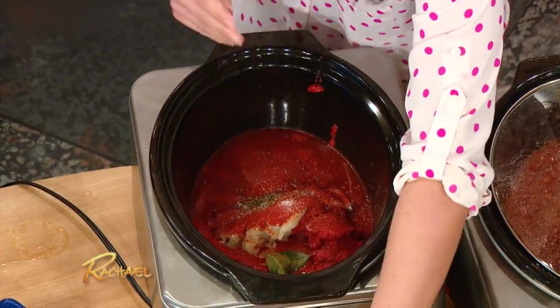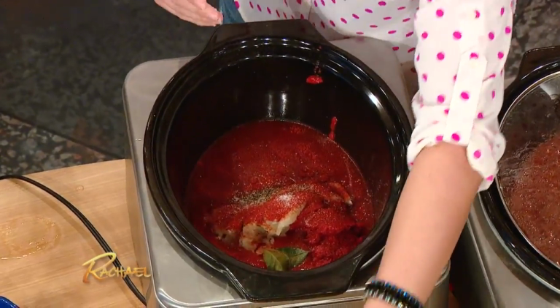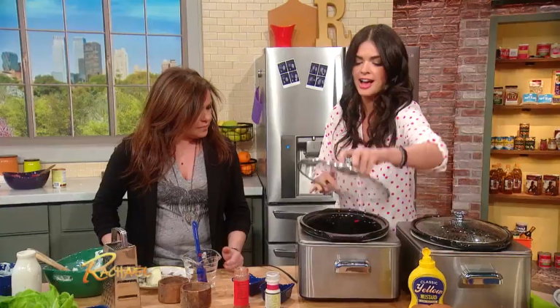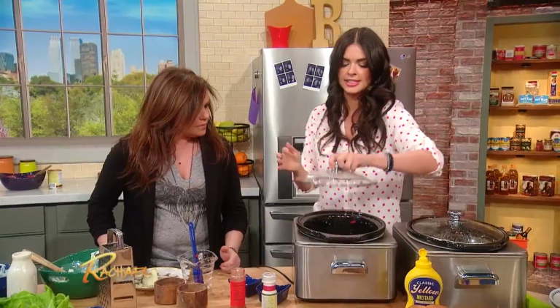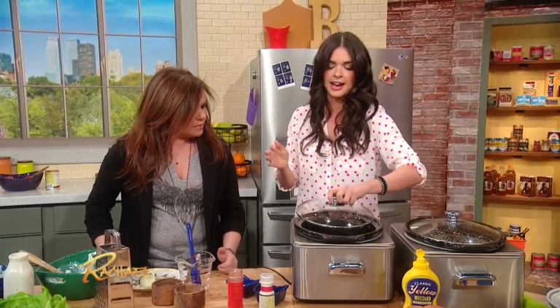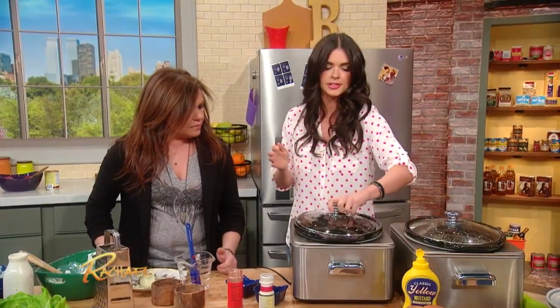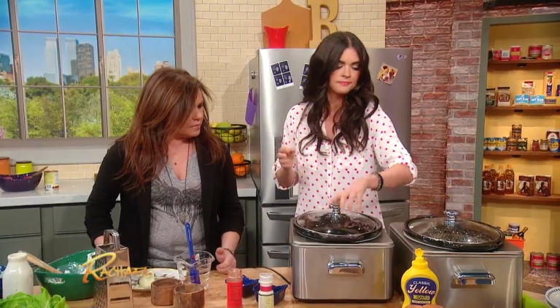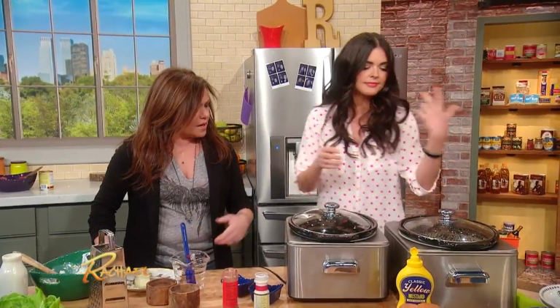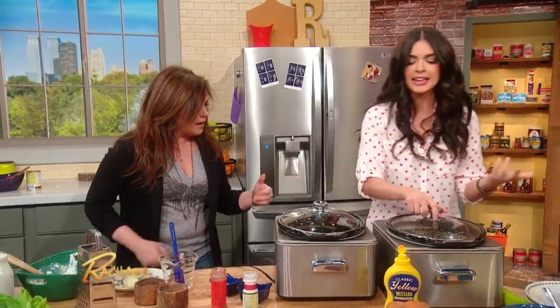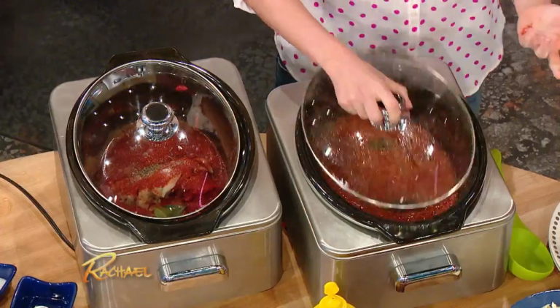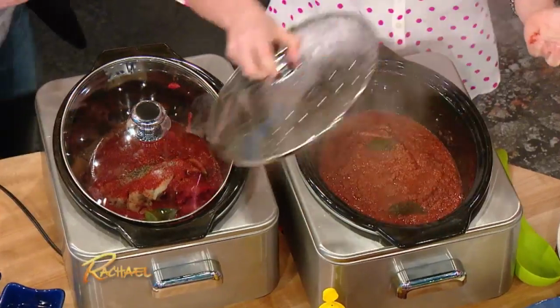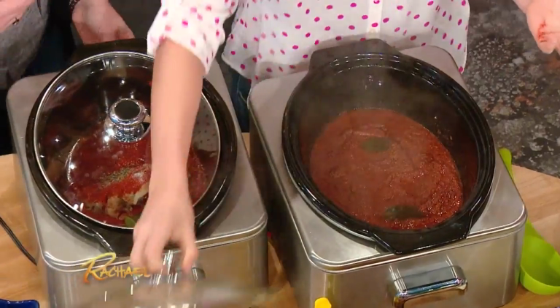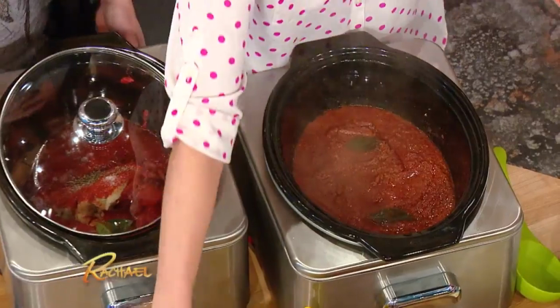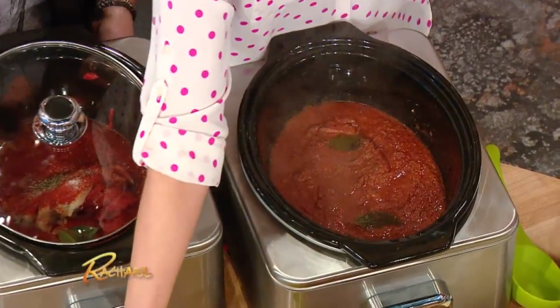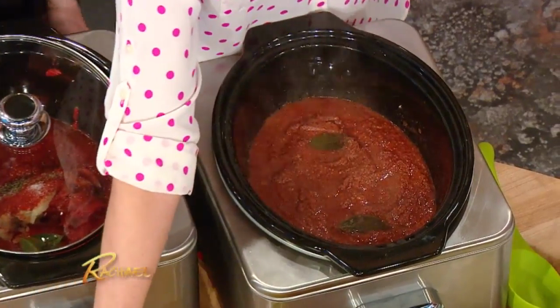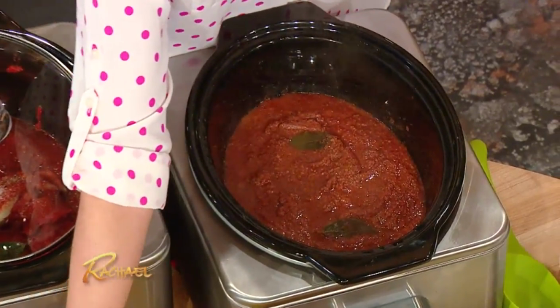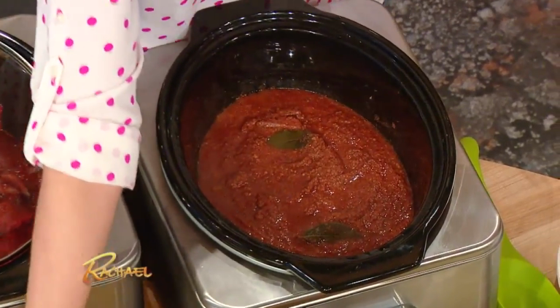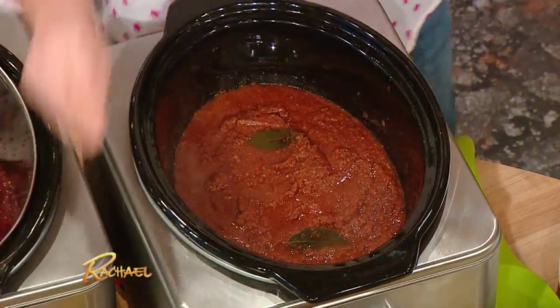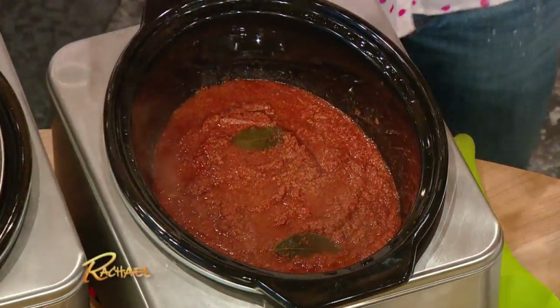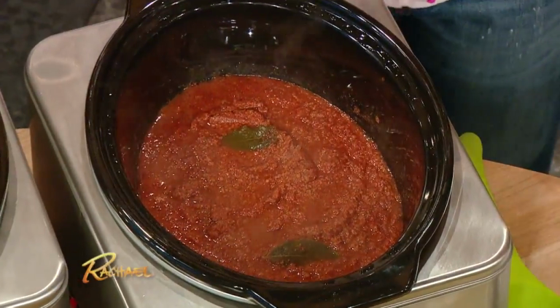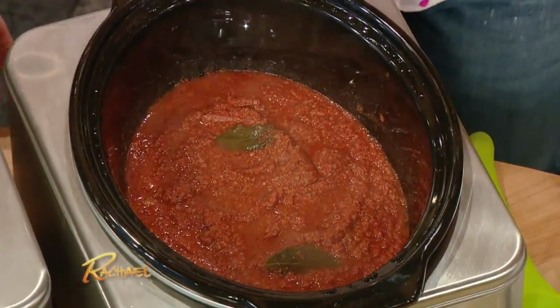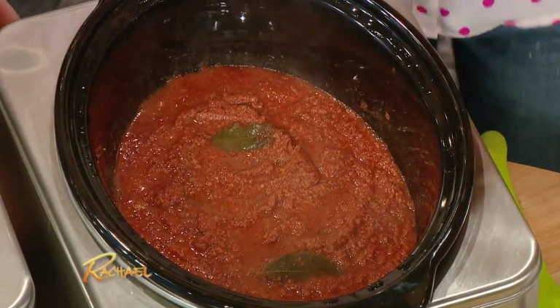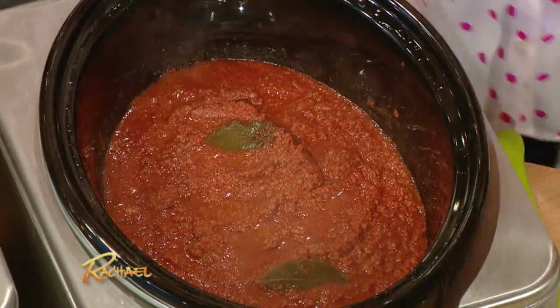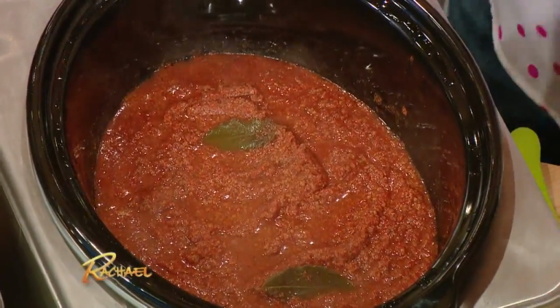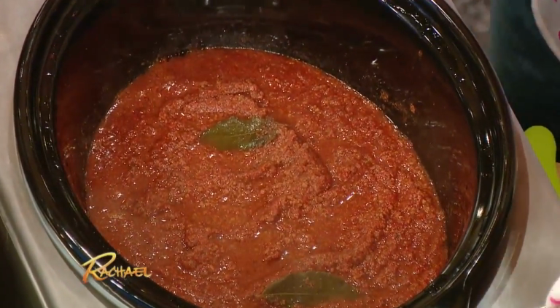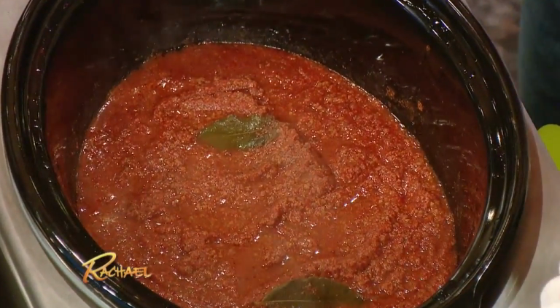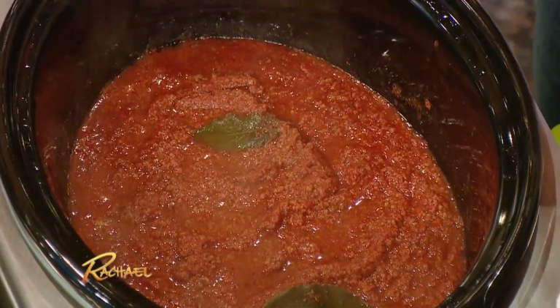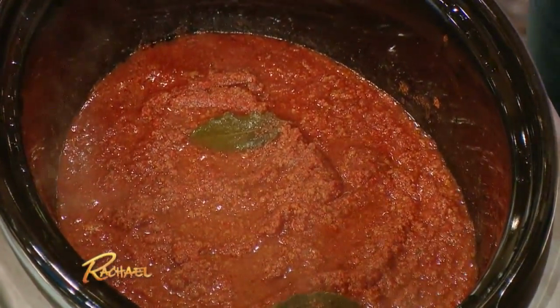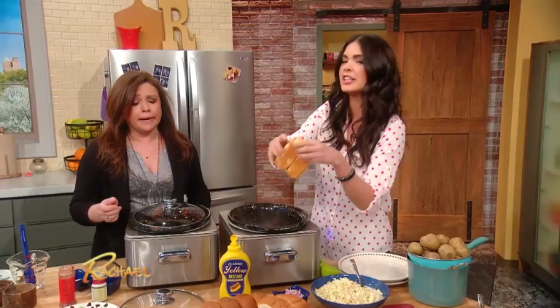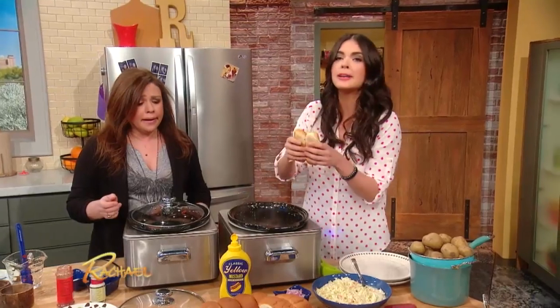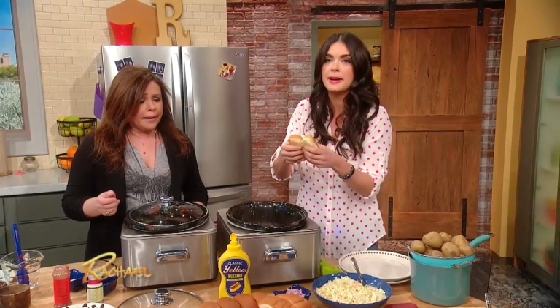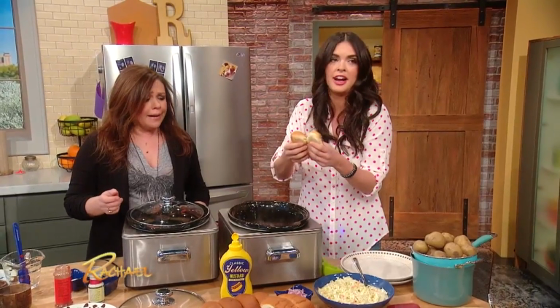Then you put it on high for six hours, and it comes out like this. Oh my gosh, it smells so good — holy cat, does that smell good! This smells like my childhood.